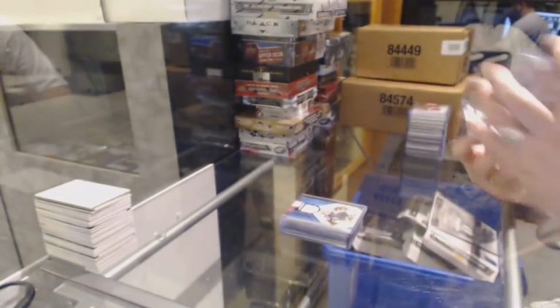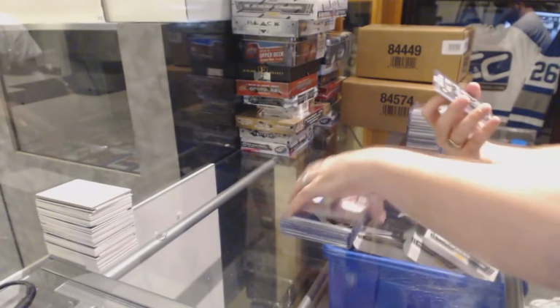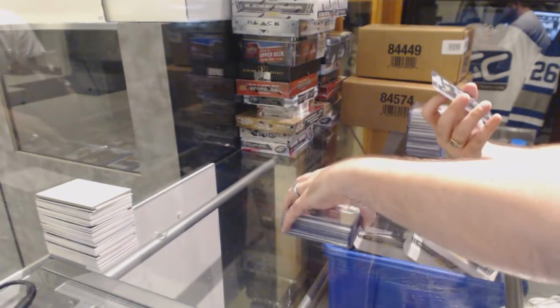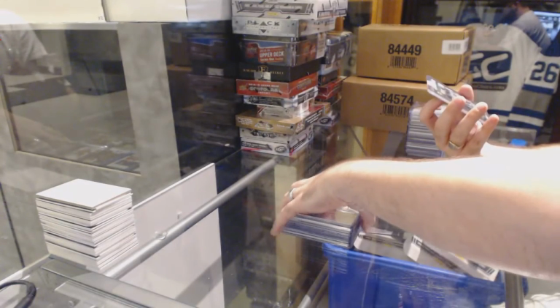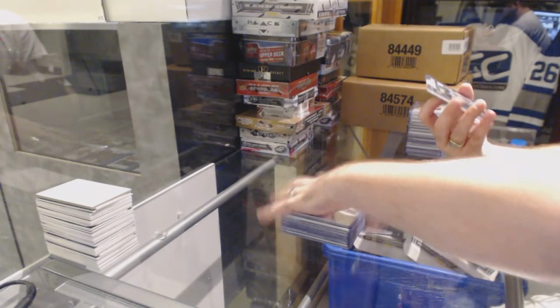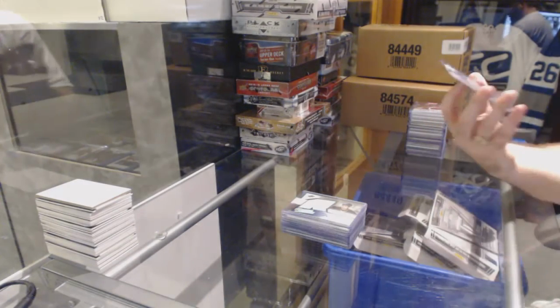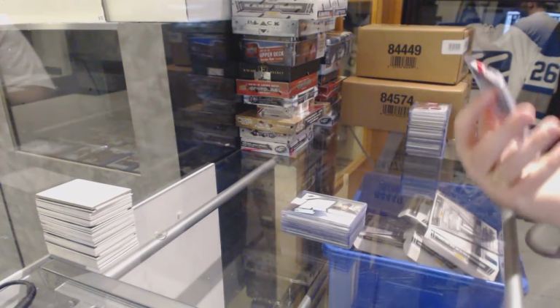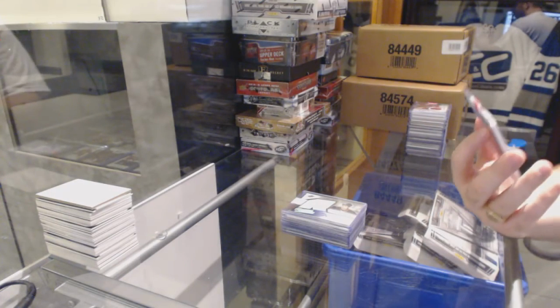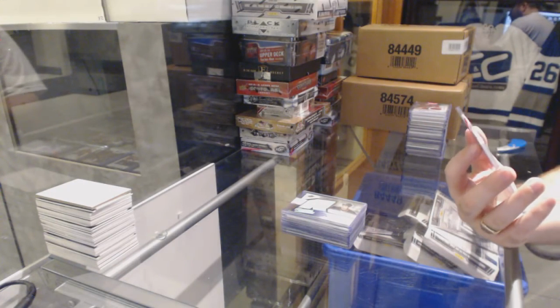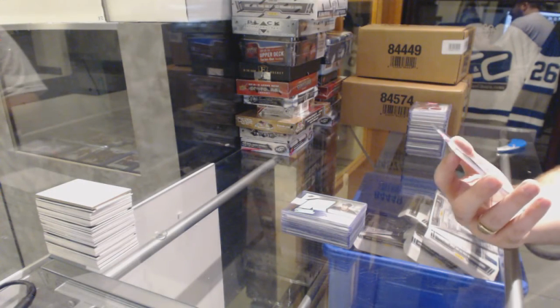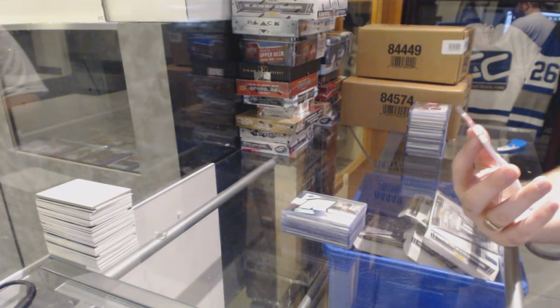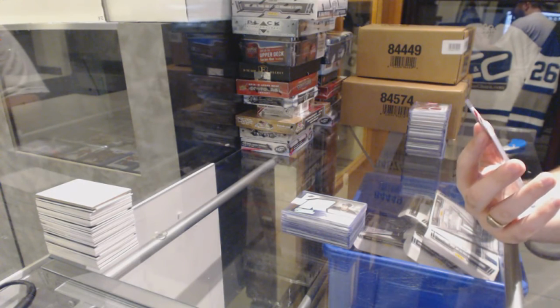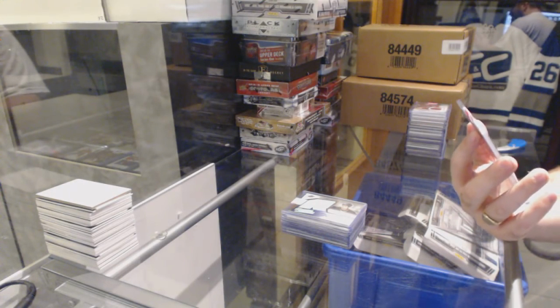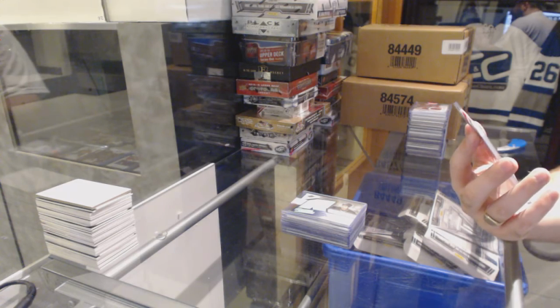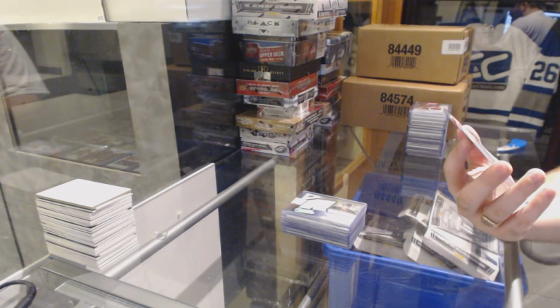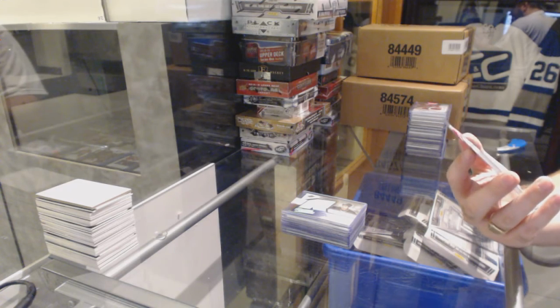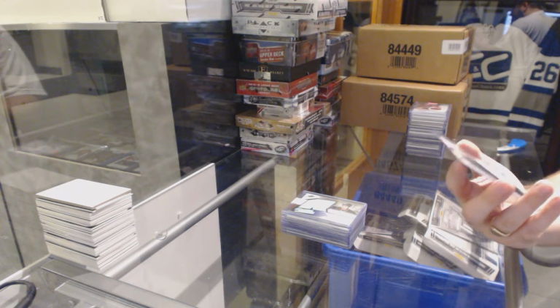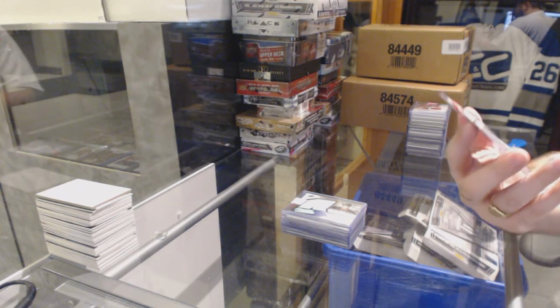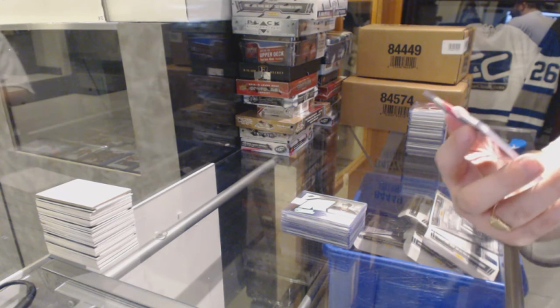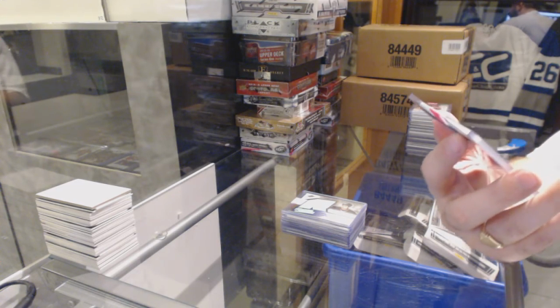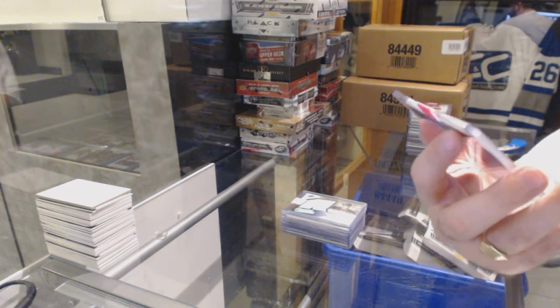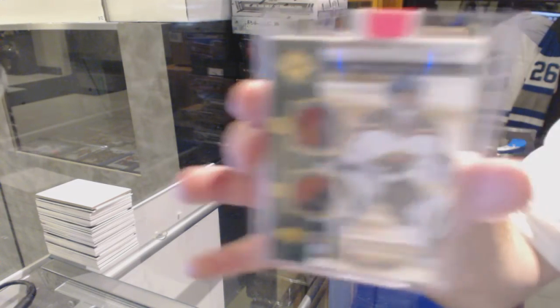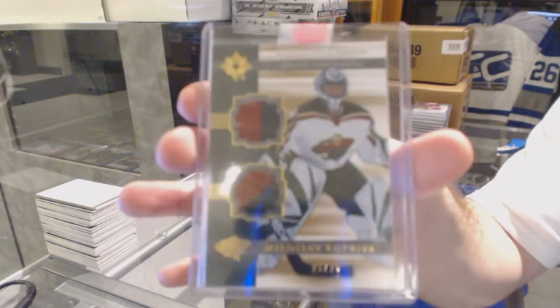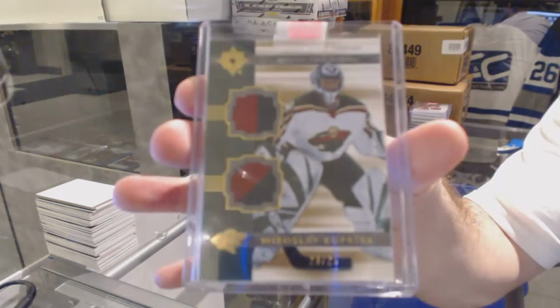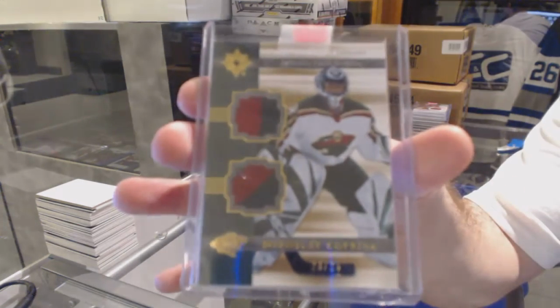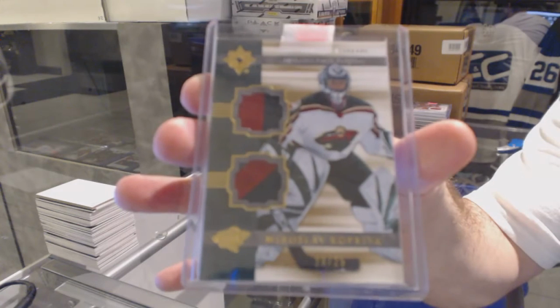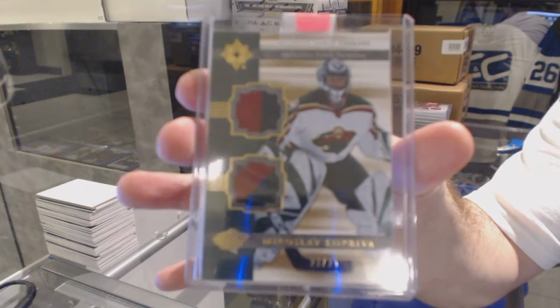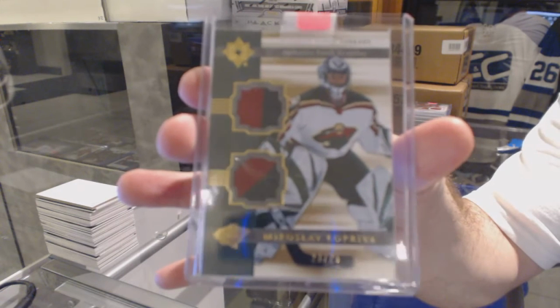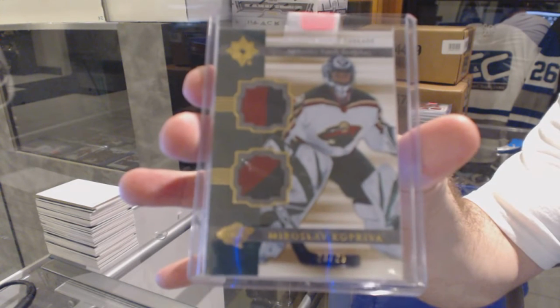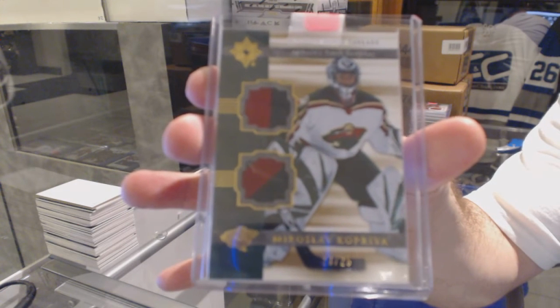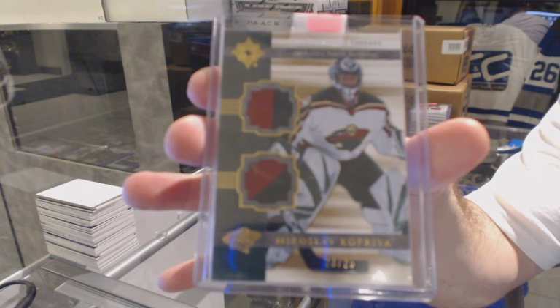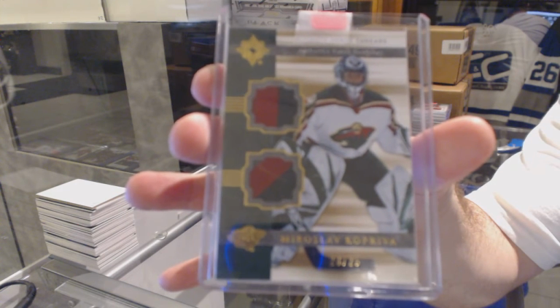For the Minnesota Wild, number 2 of 25, Ultimate Debut Threads dual patch — Mirslav Kopriva, dual patch number 2 of 25.